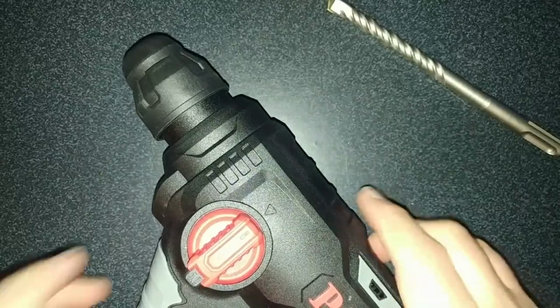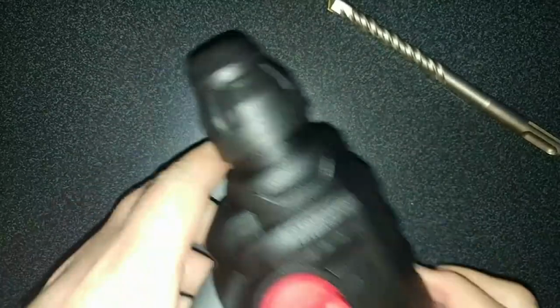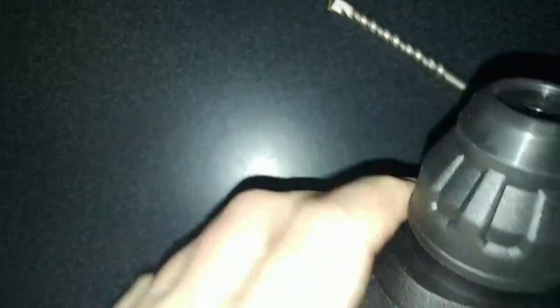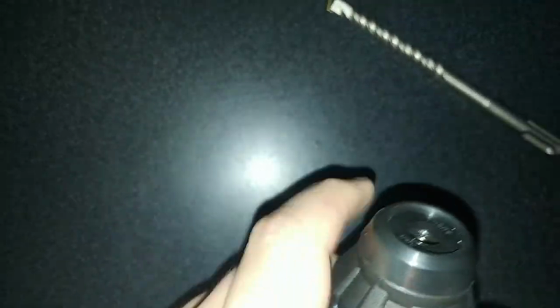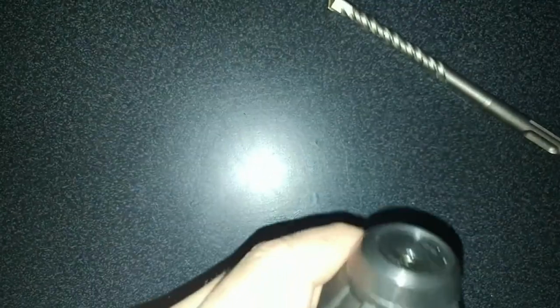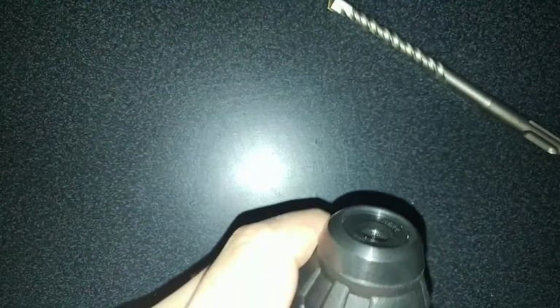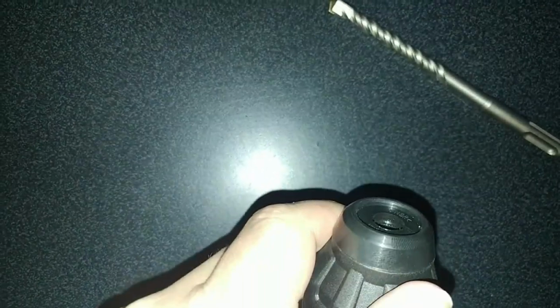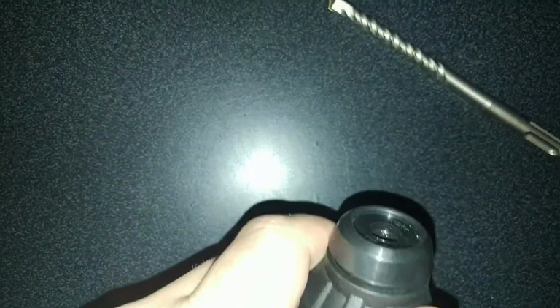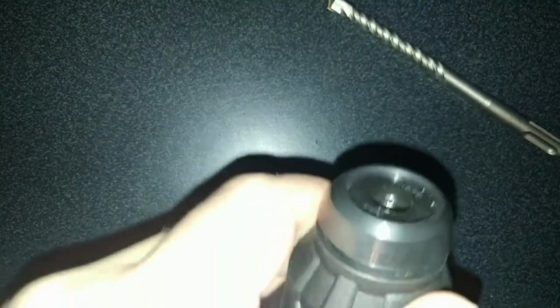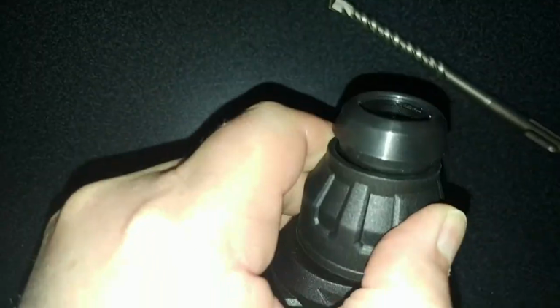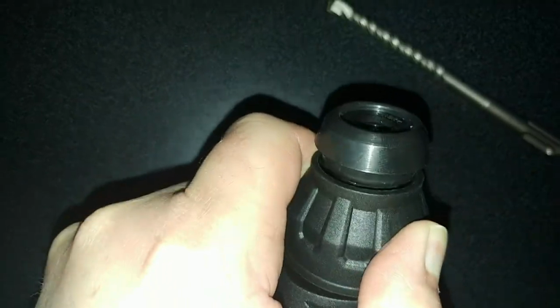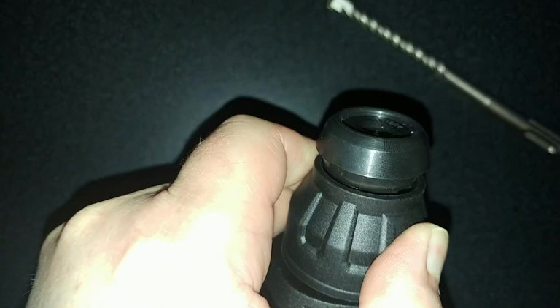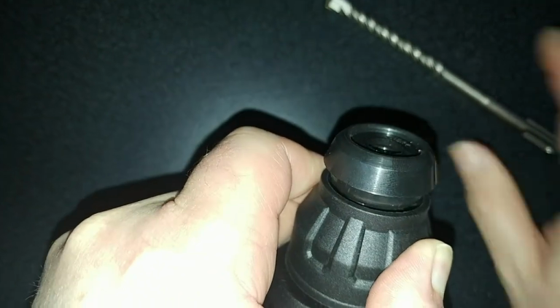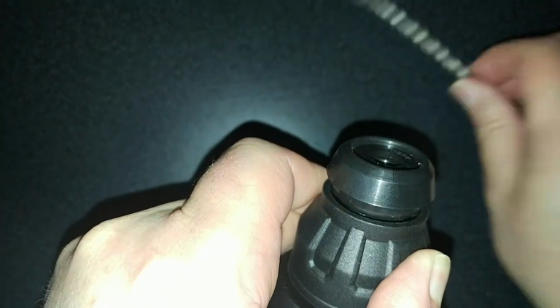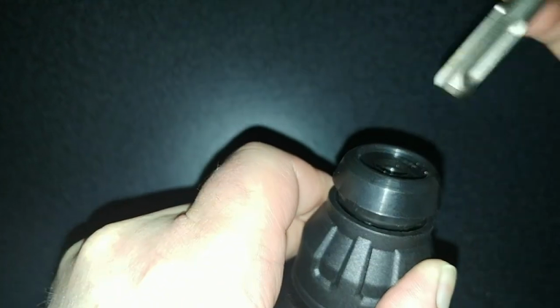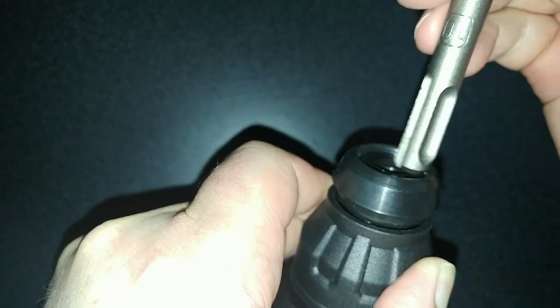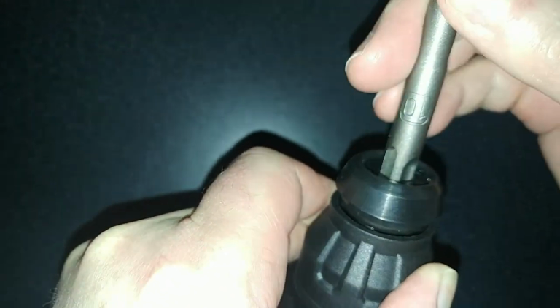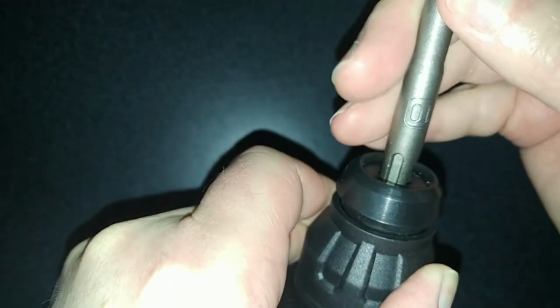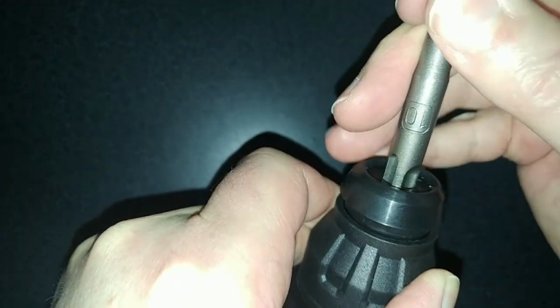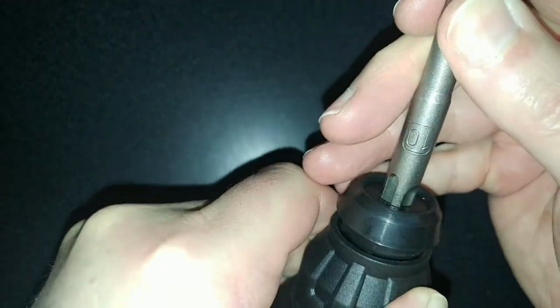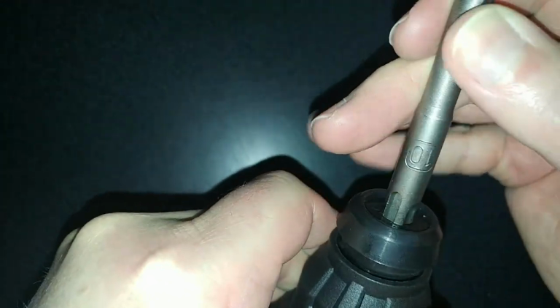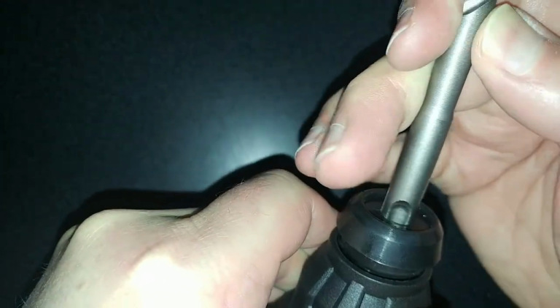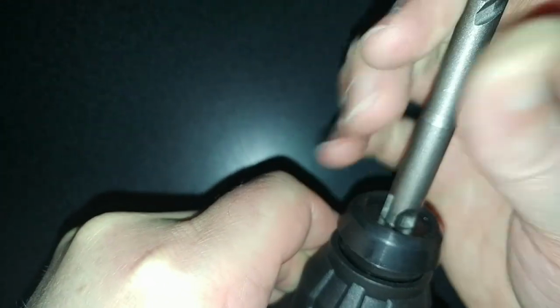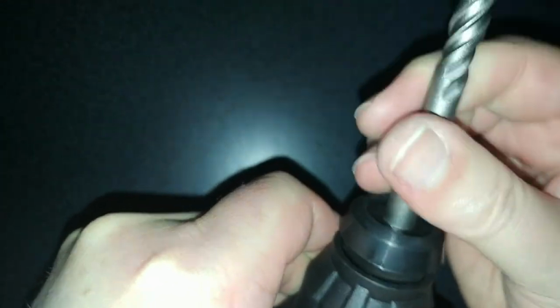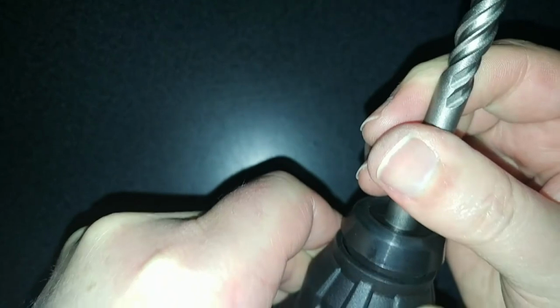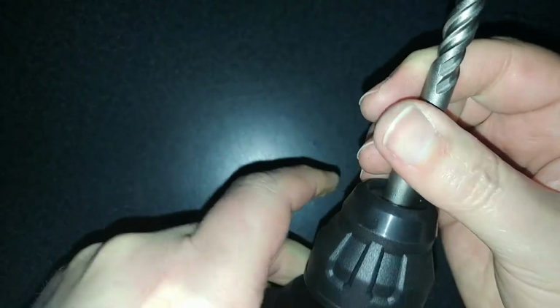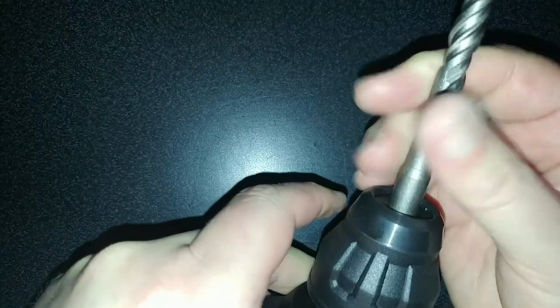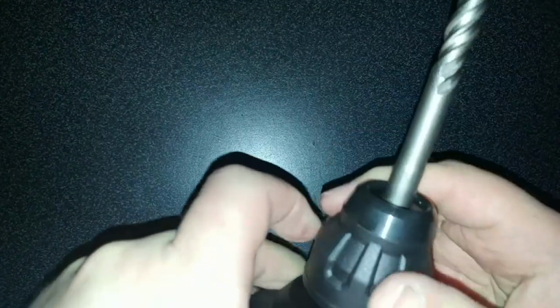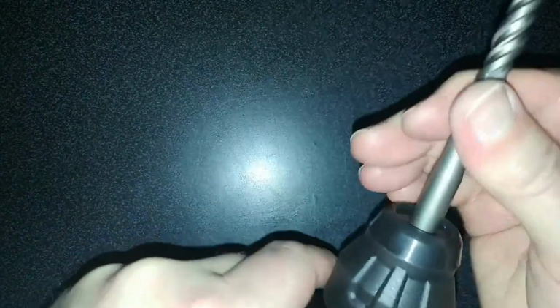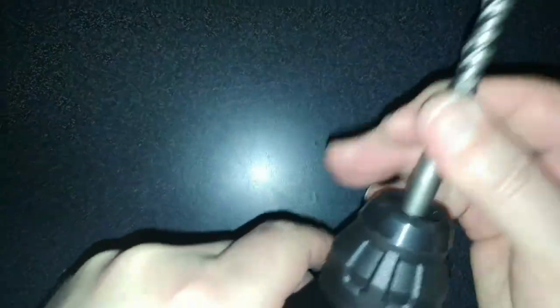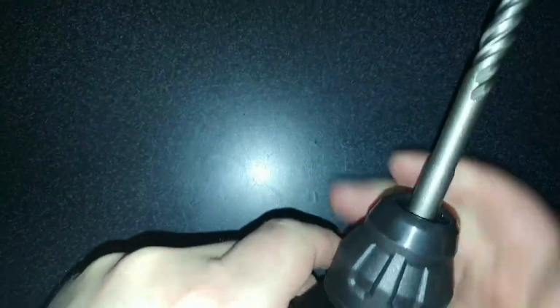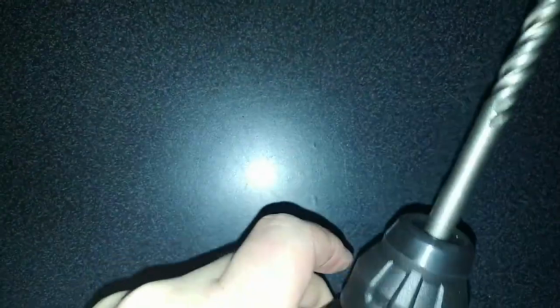So let's see how this thing works. You basically pull back on this top, place this in until it locks. Turn it, it locks, let go — now it's in.